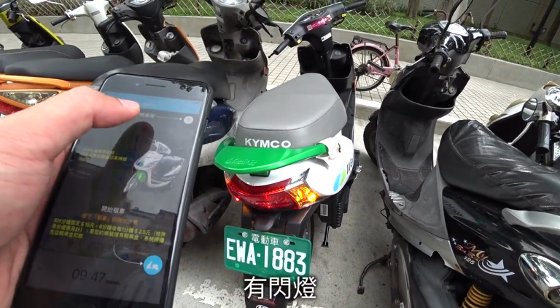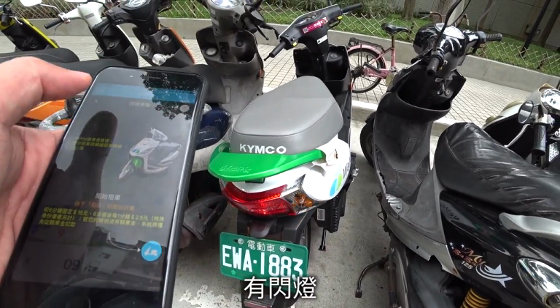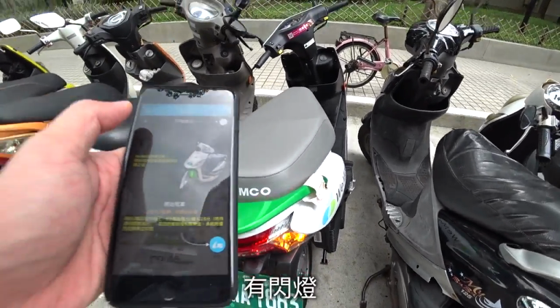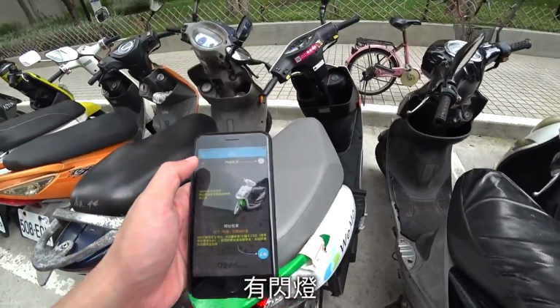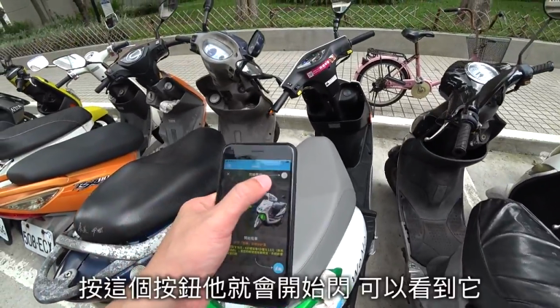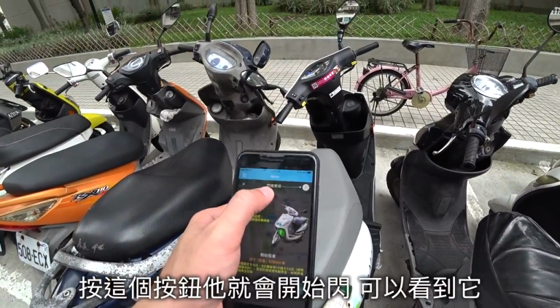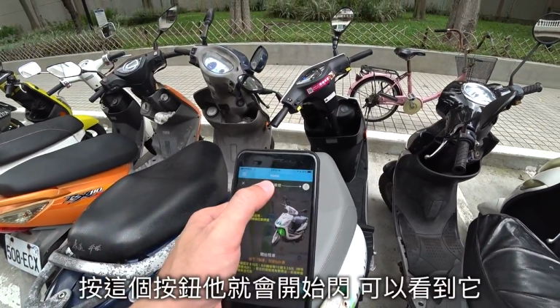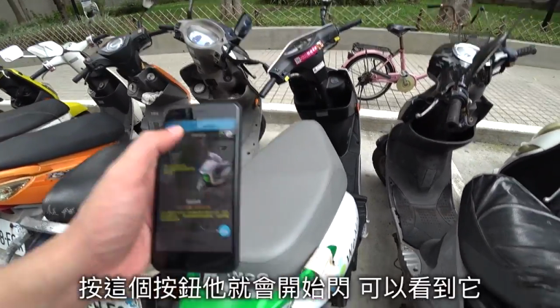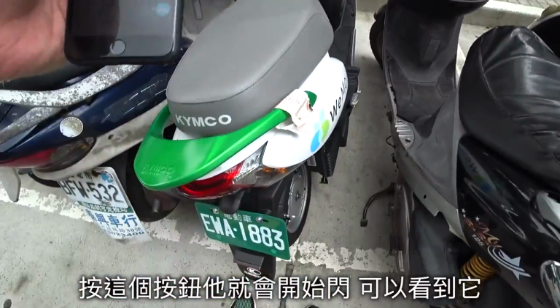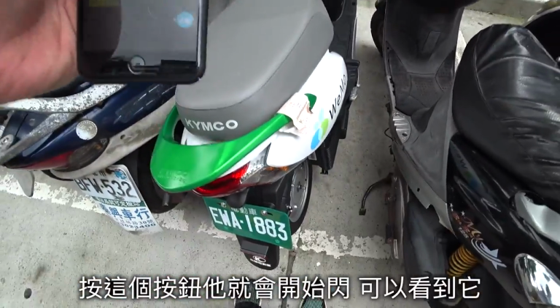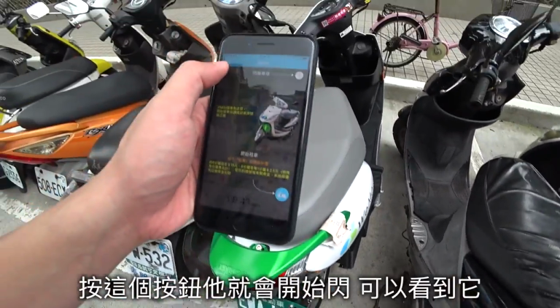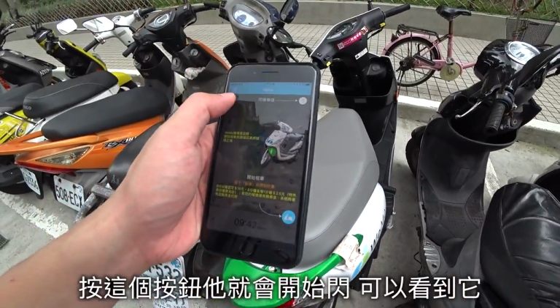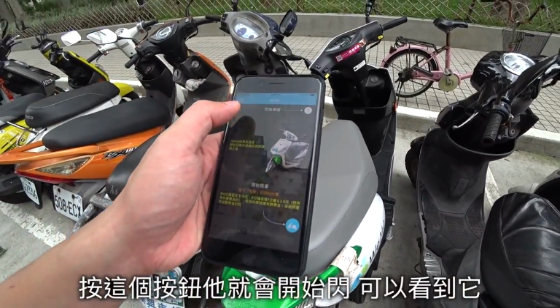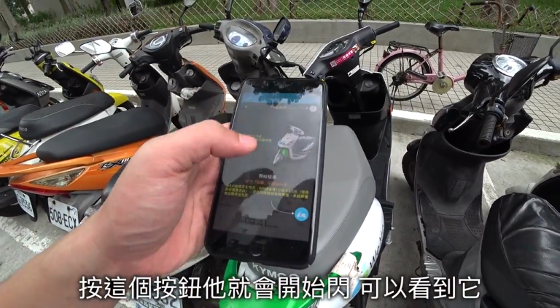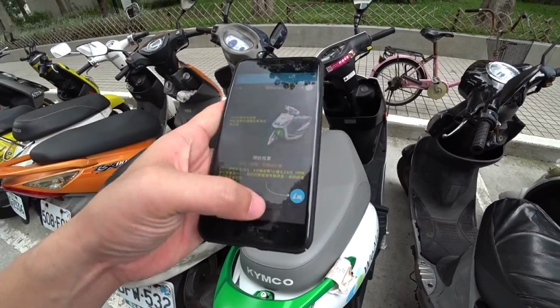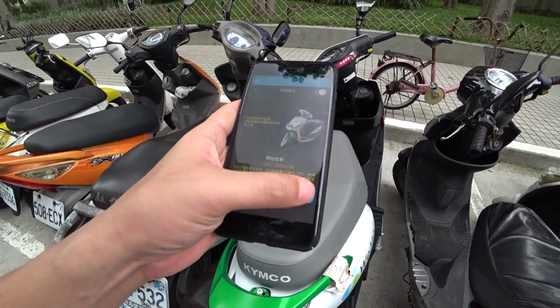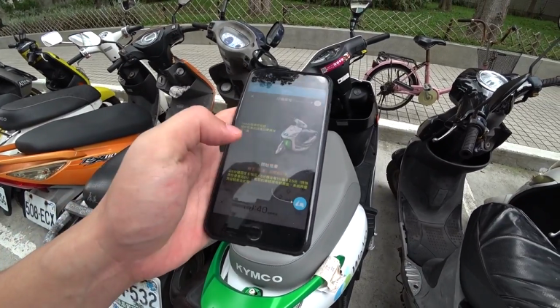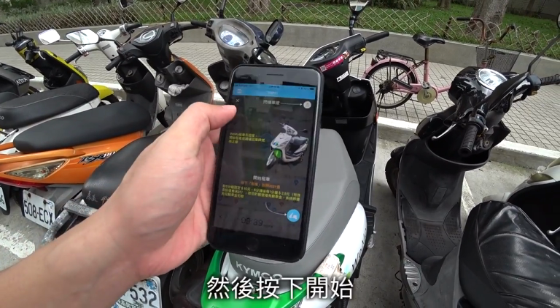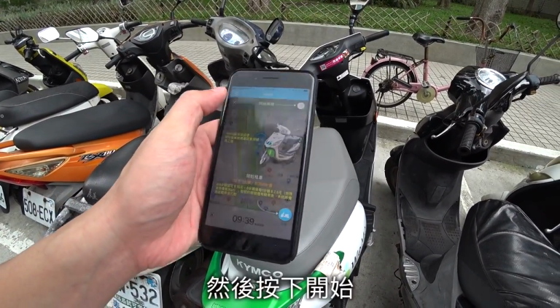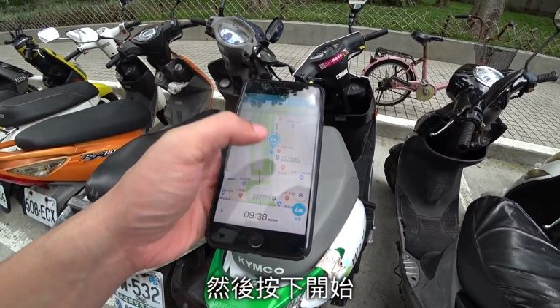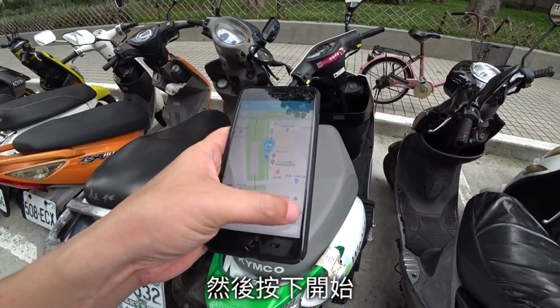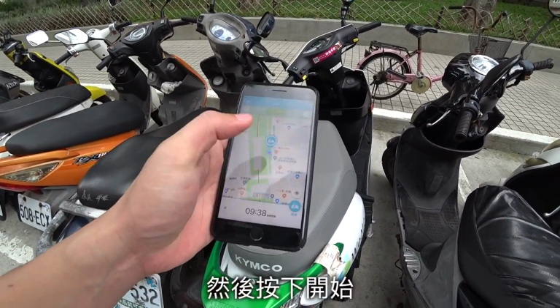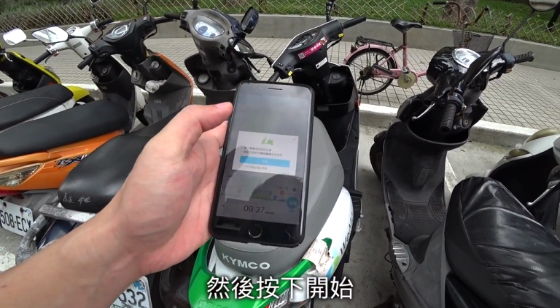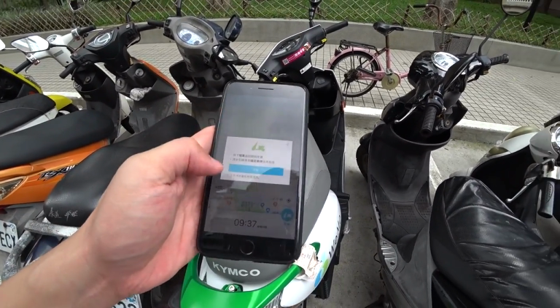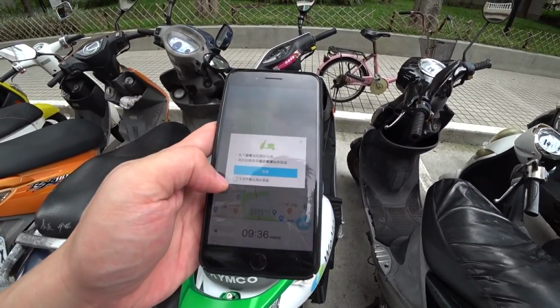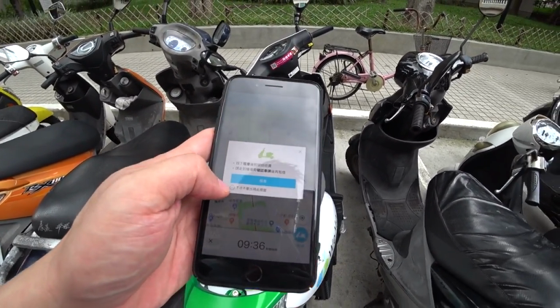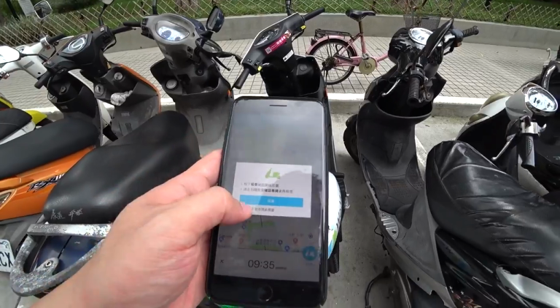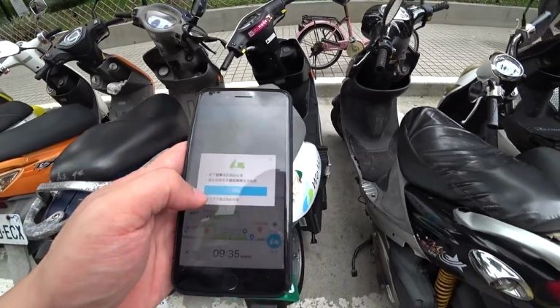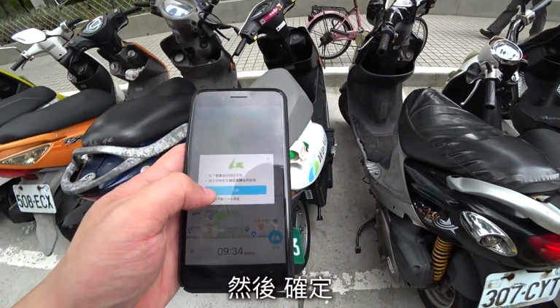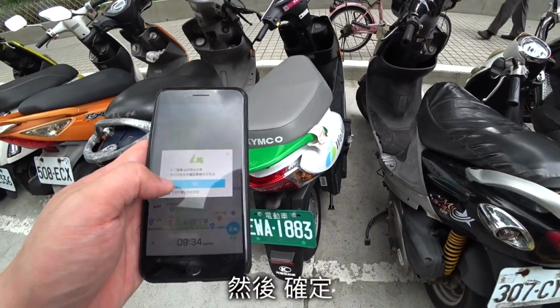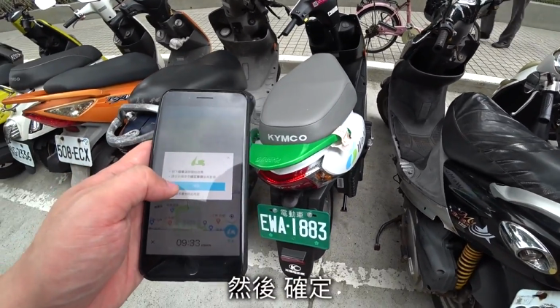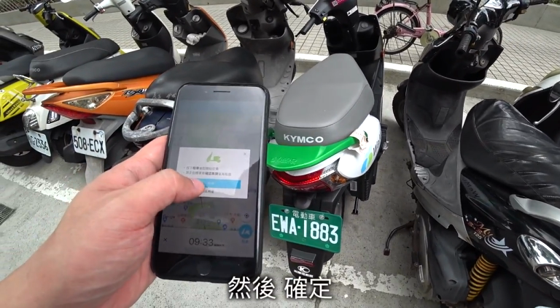Flash. When you press this button, it will start to flash so you can see it. And press start, then confirm.